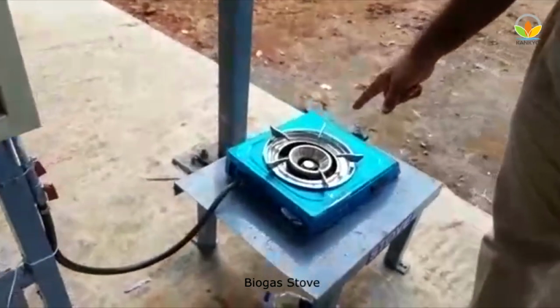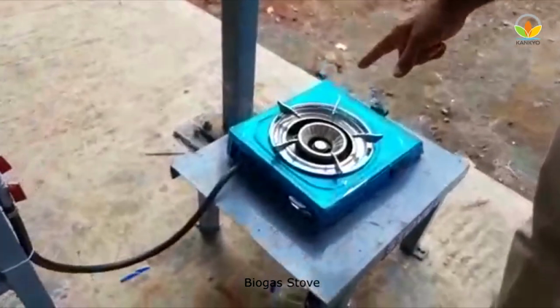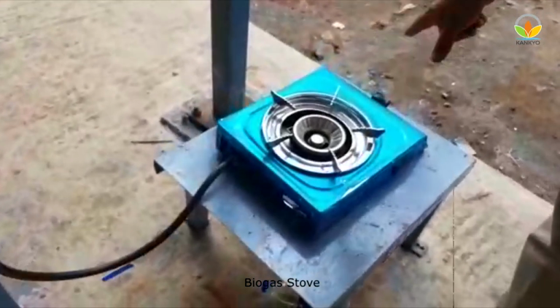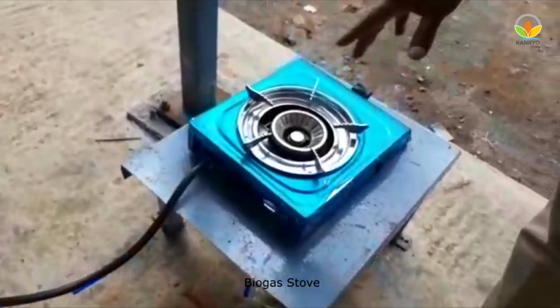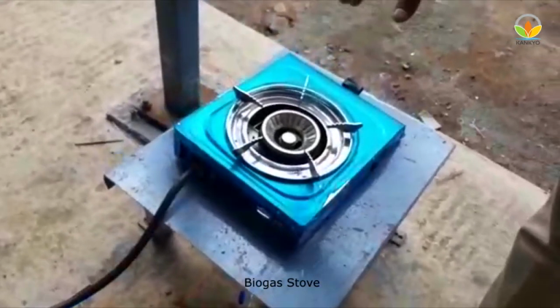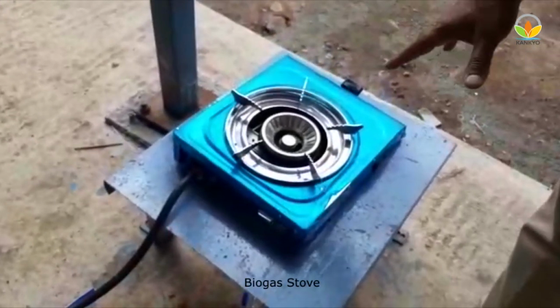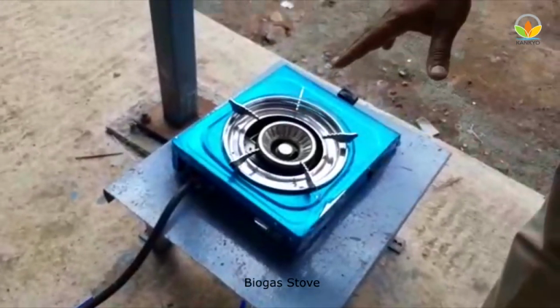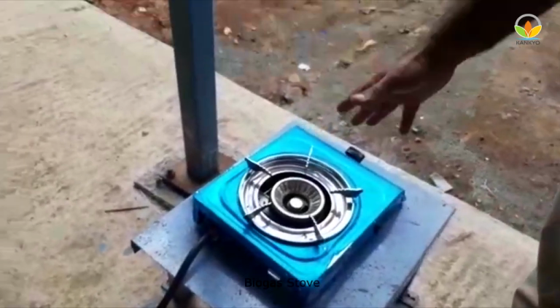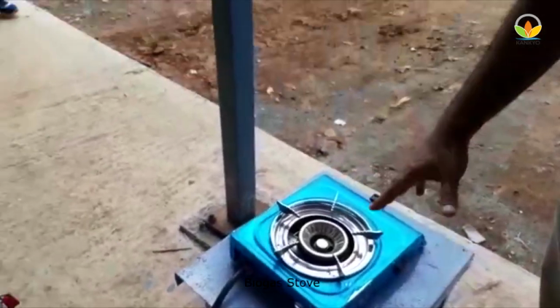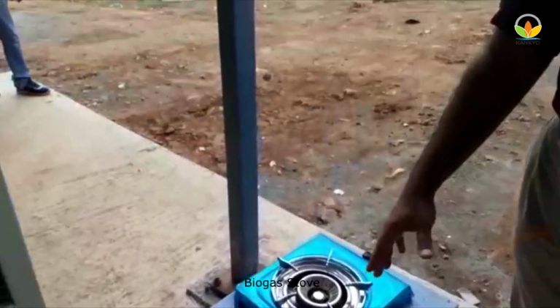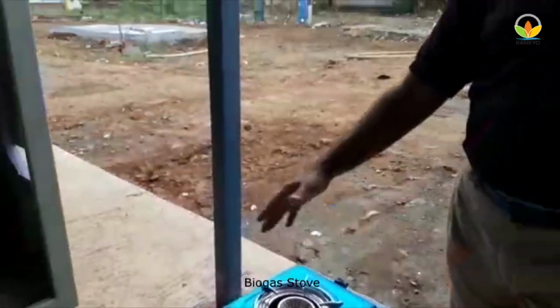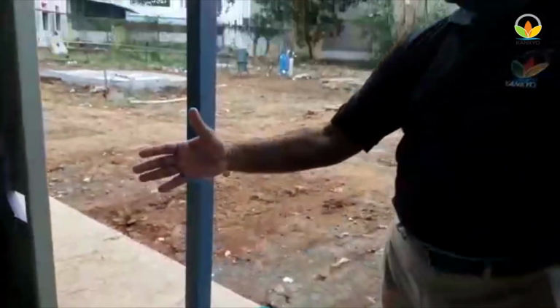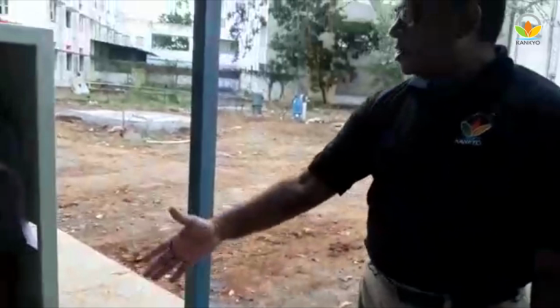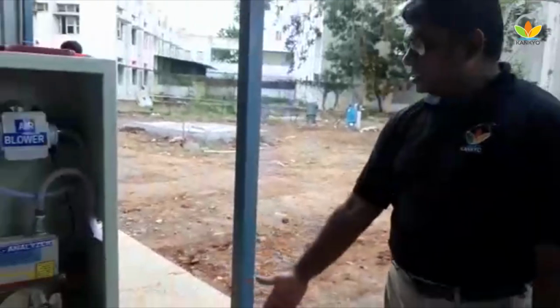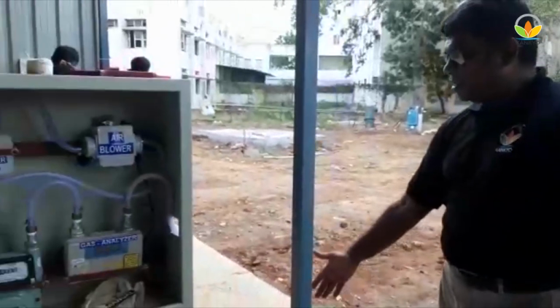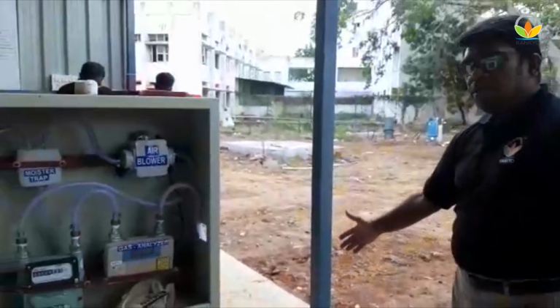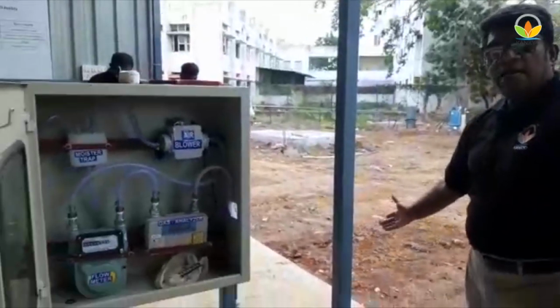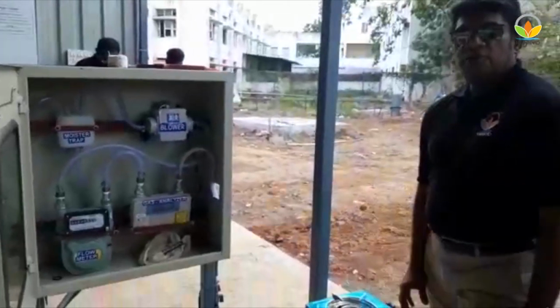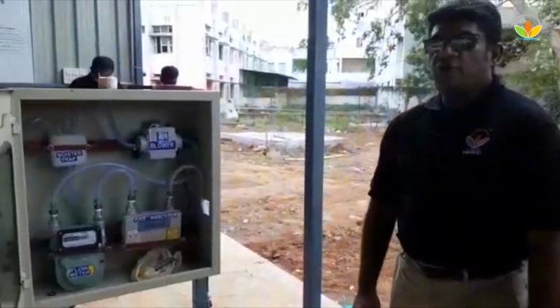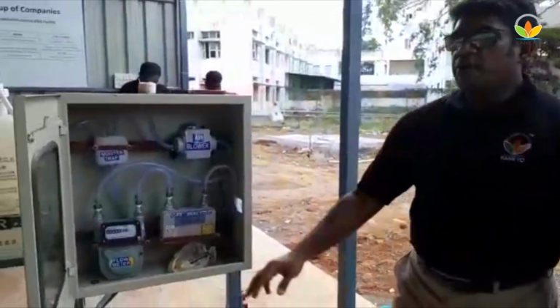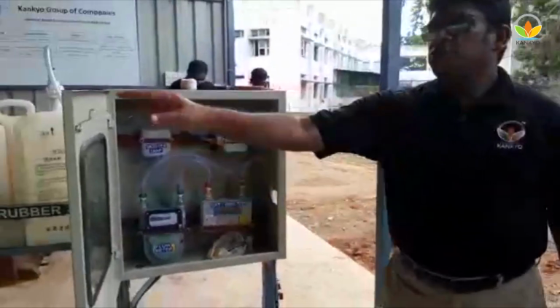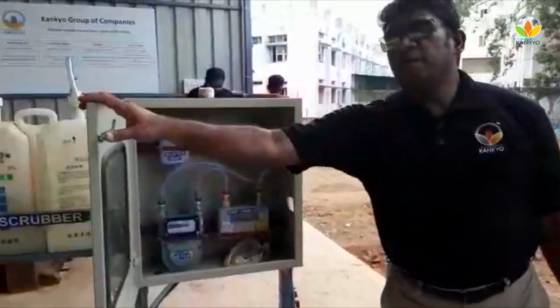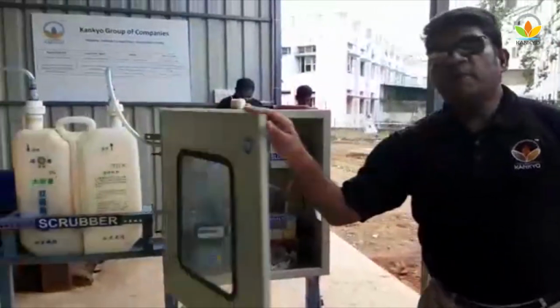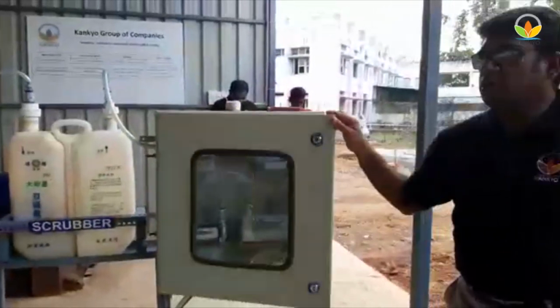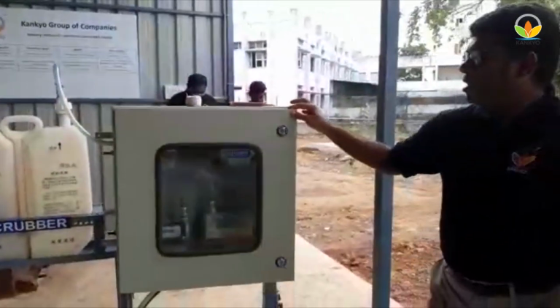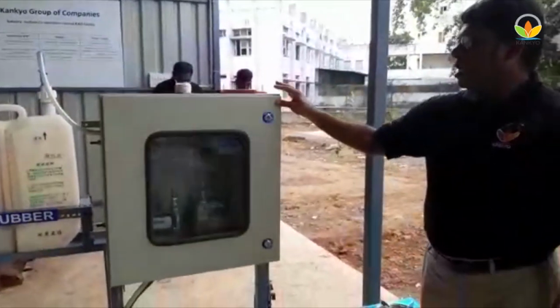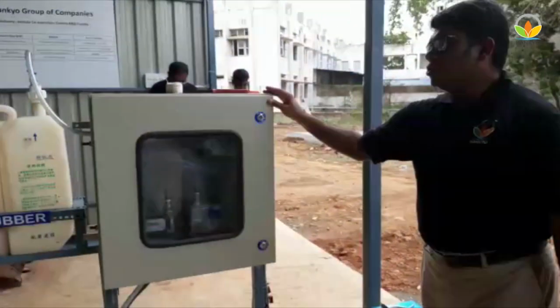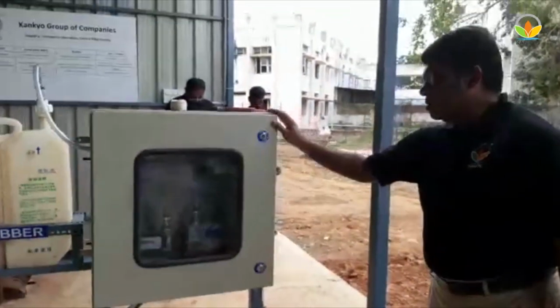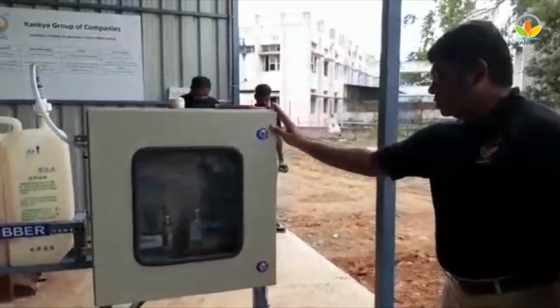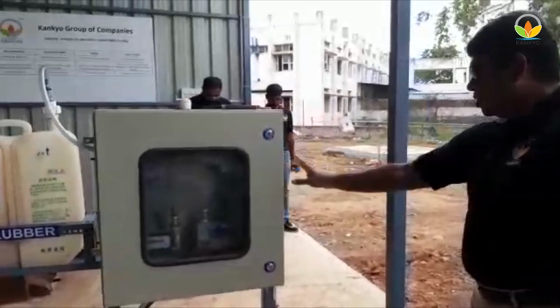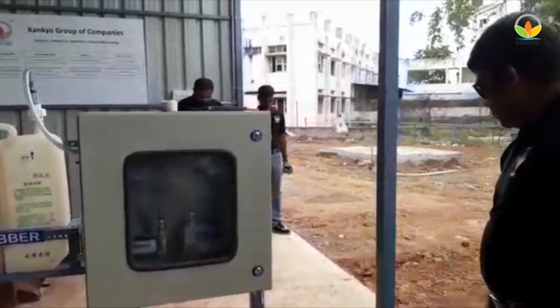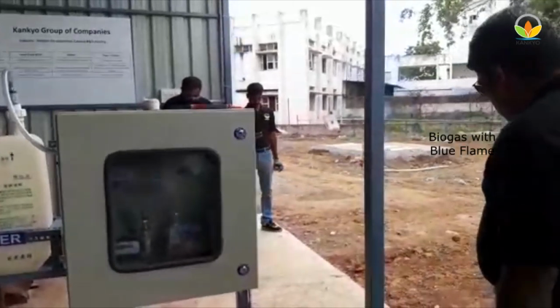This is just for a cooking application — this is just for demonstration purpose. So the biogas generator can be used for generating power, and also can be used for cooking food.